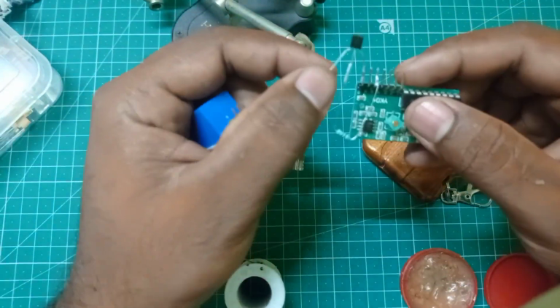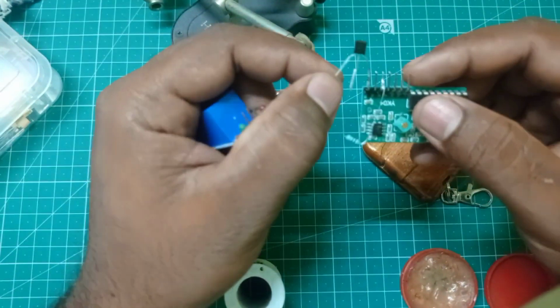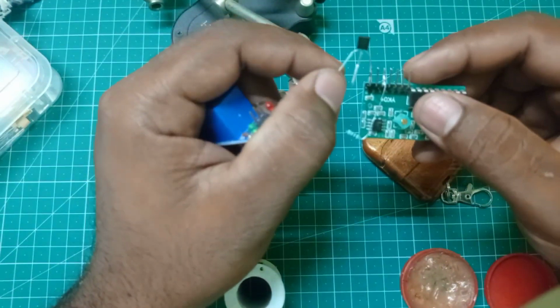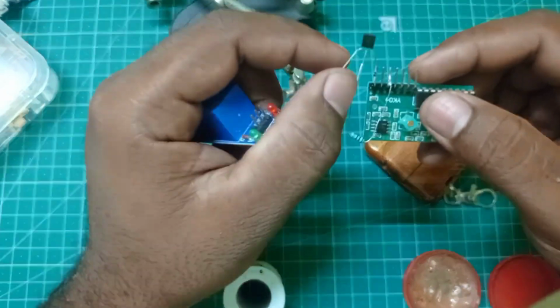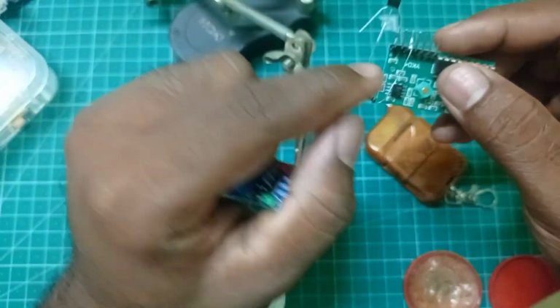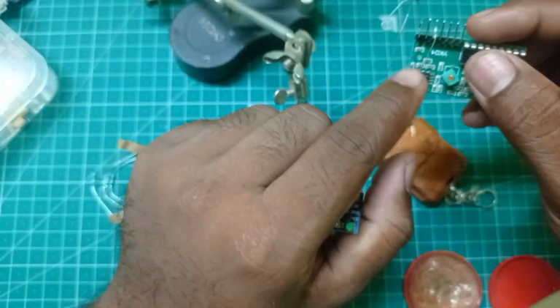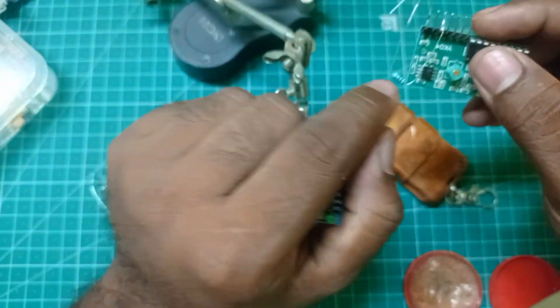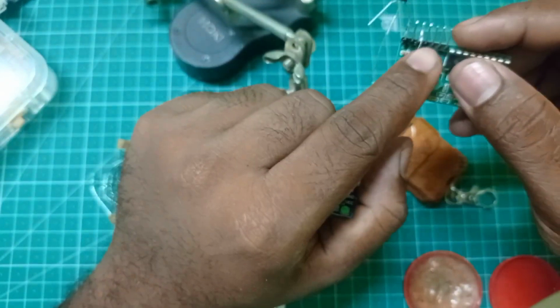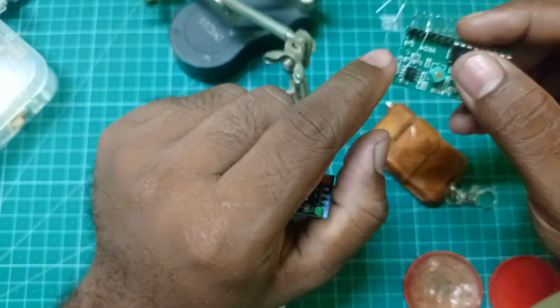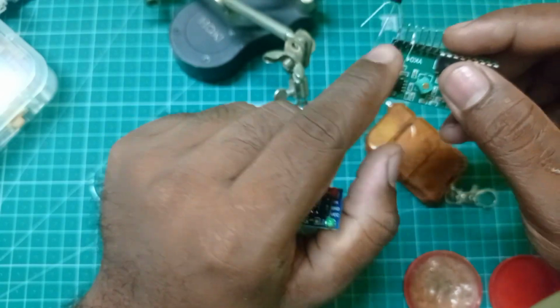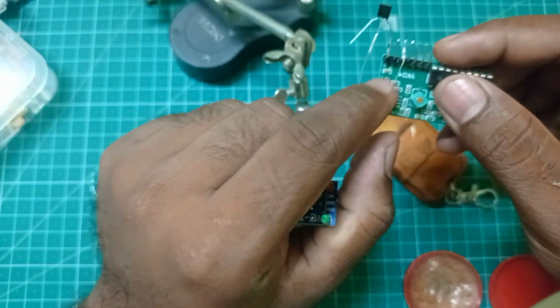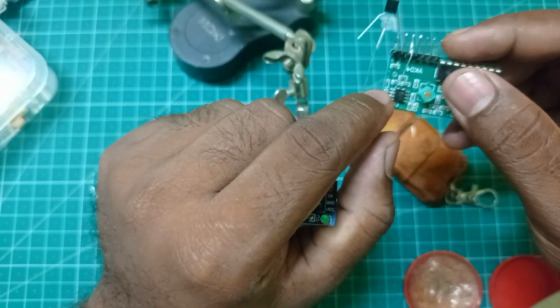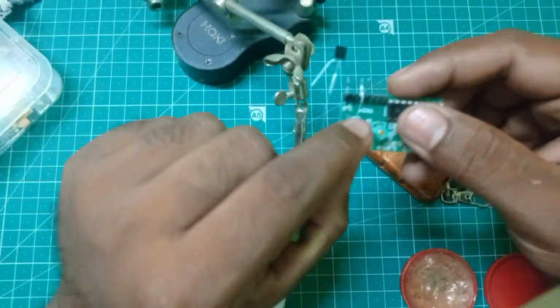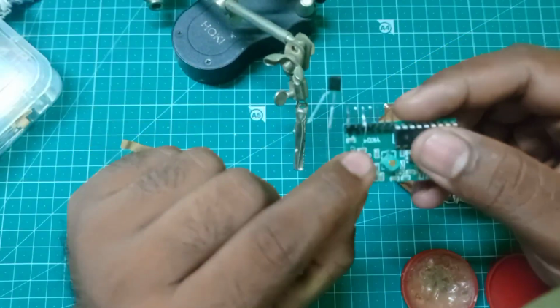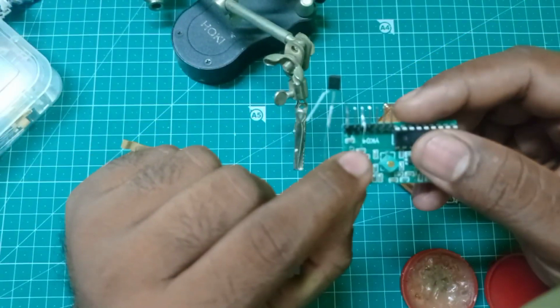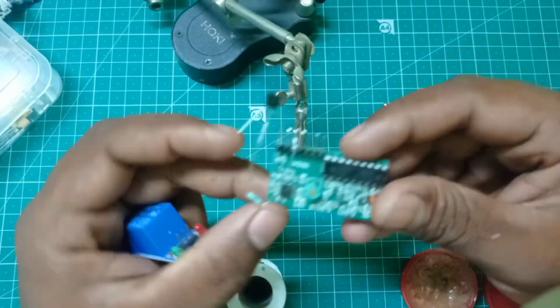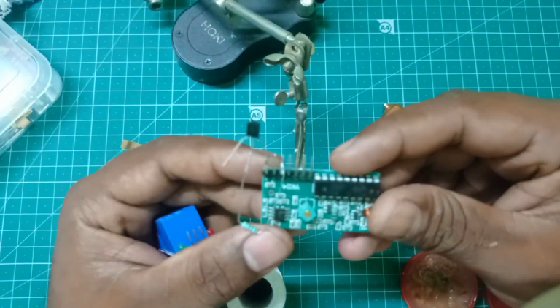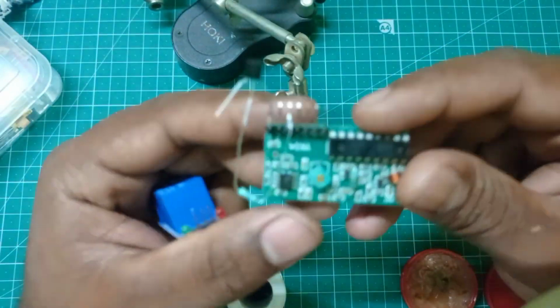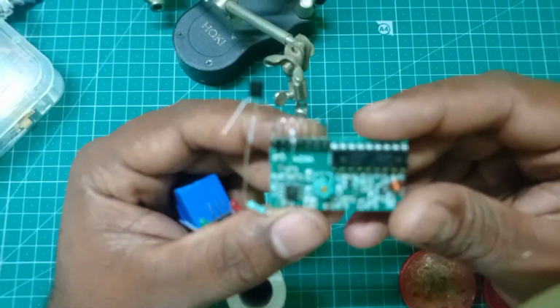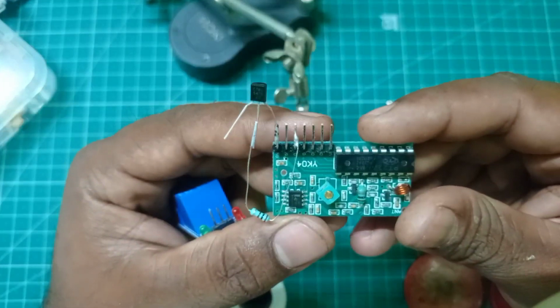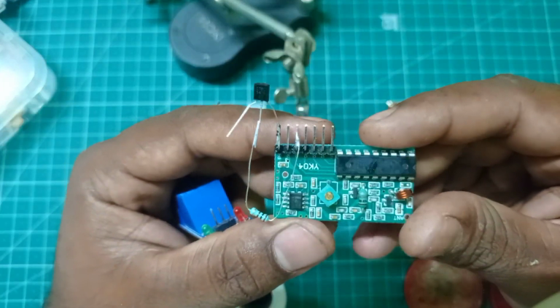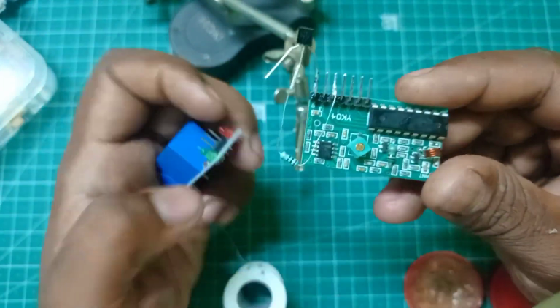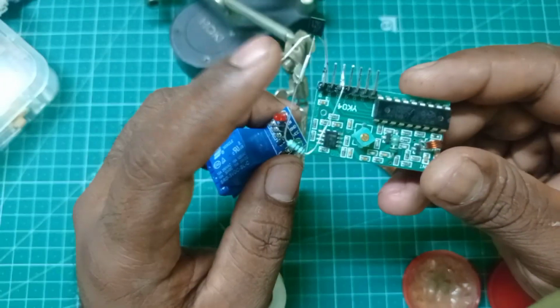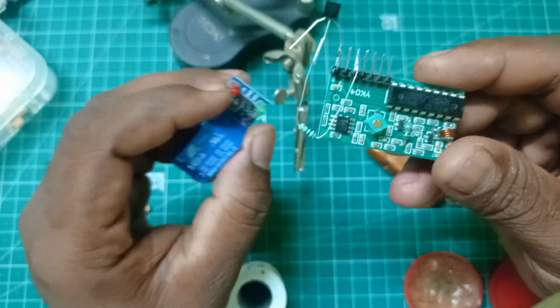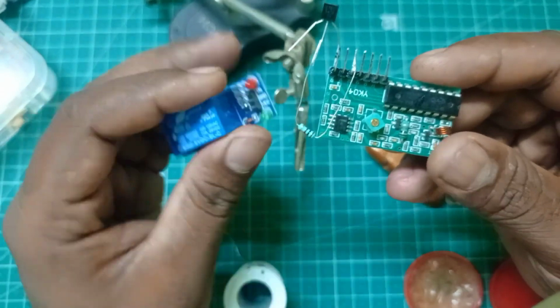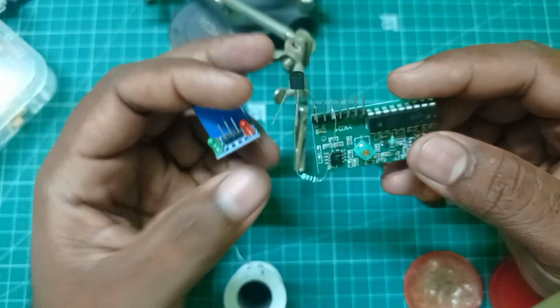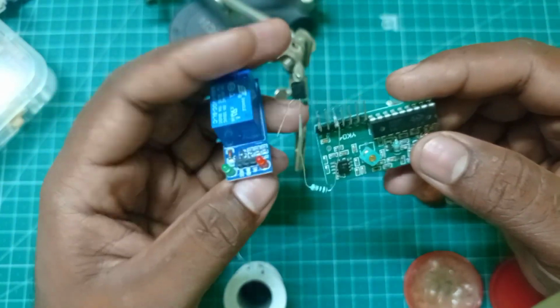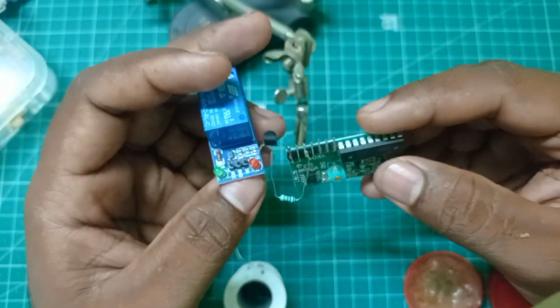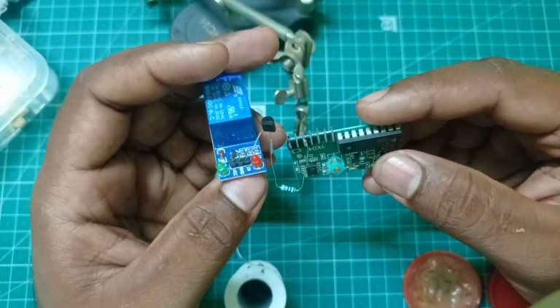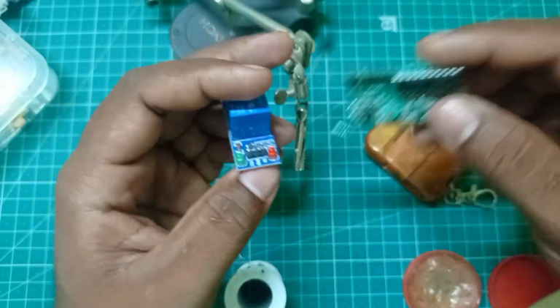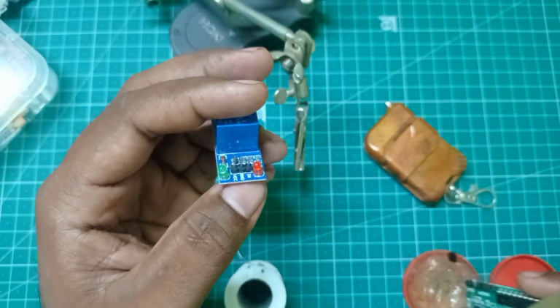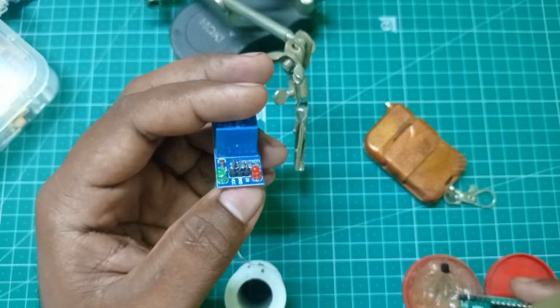The collector will be the input, the emitter on the ground. If you want the base on the input, you want the circuit for the 3 minutes — if you want the input, you want the emitter in the ground.